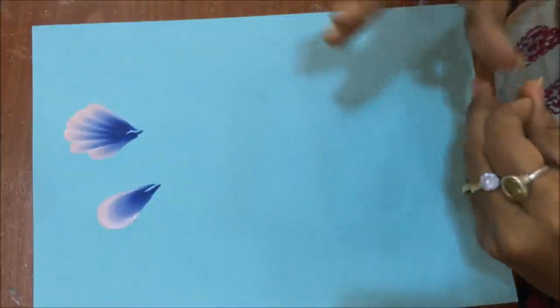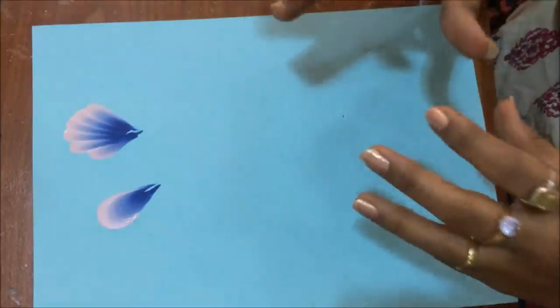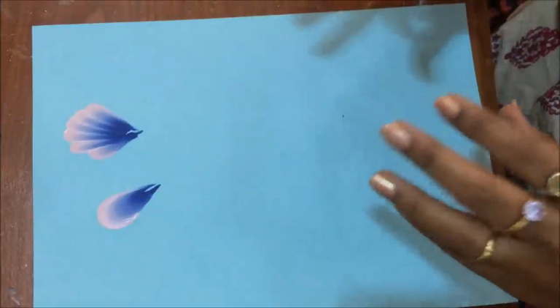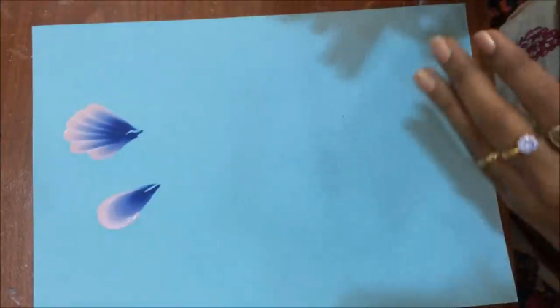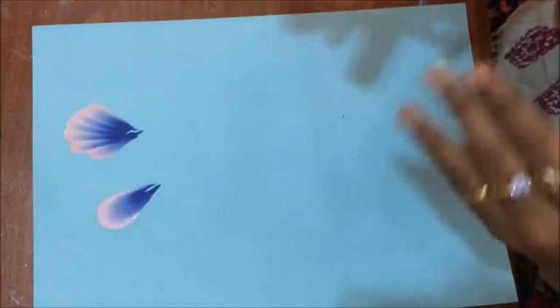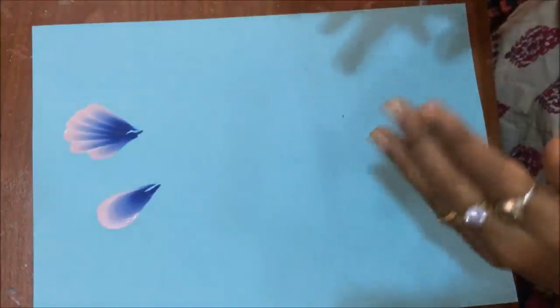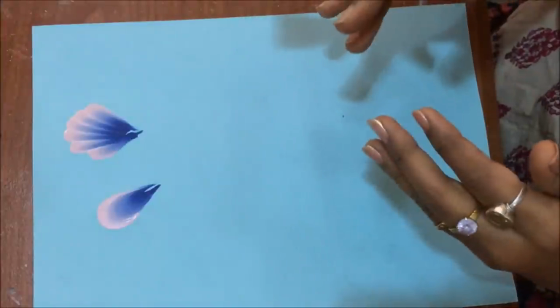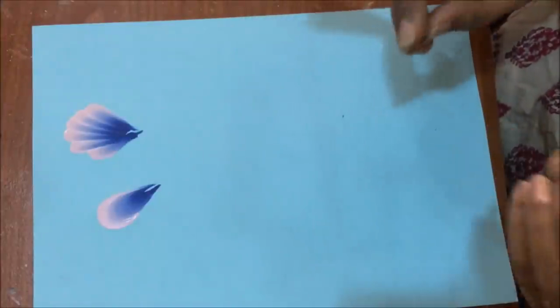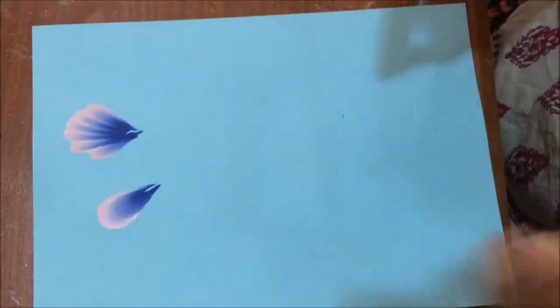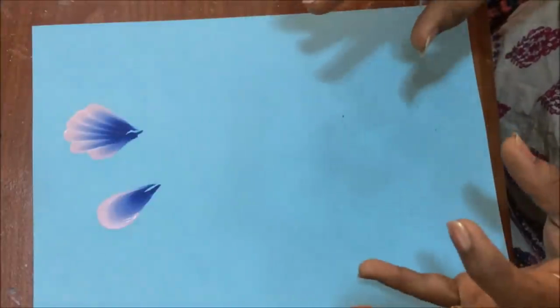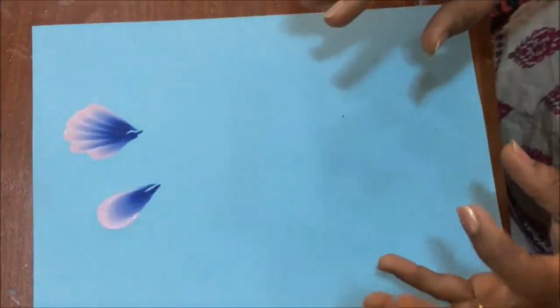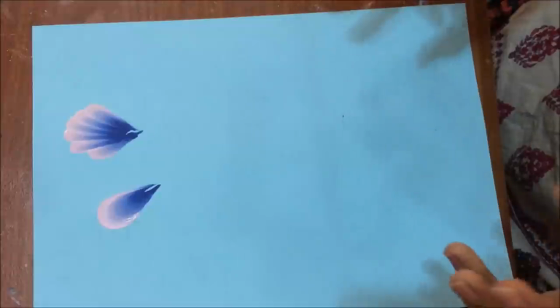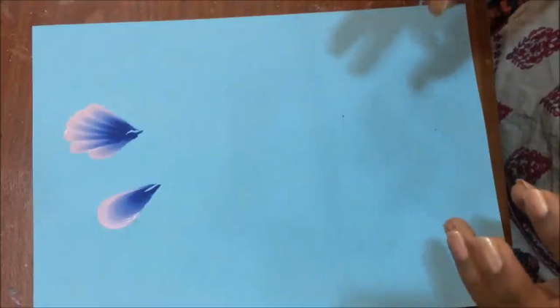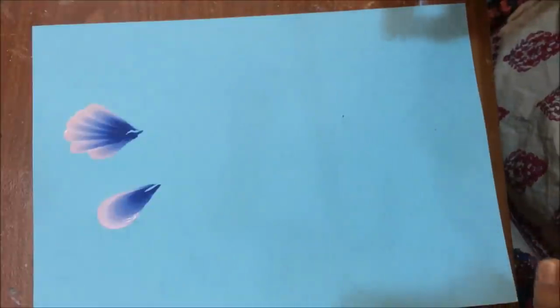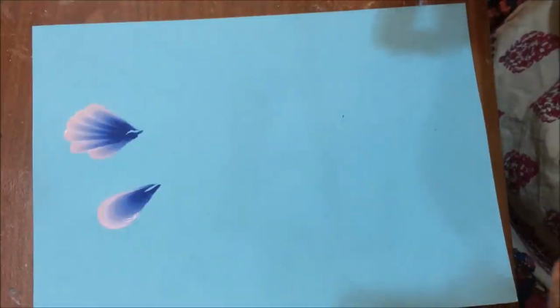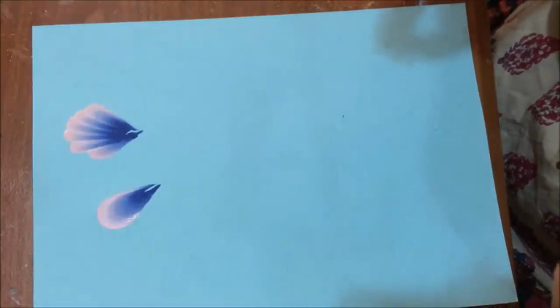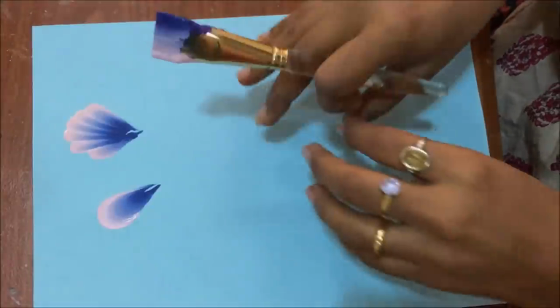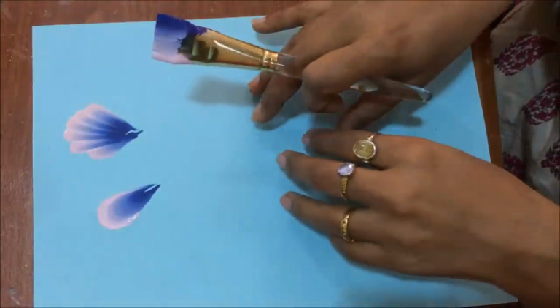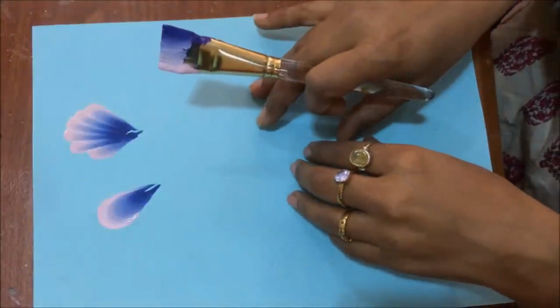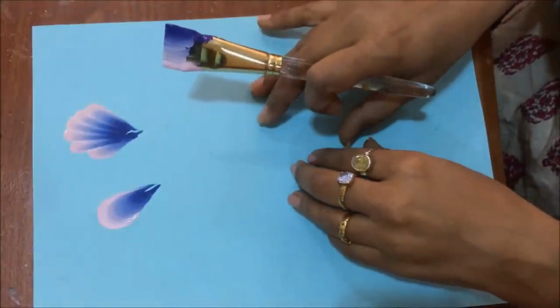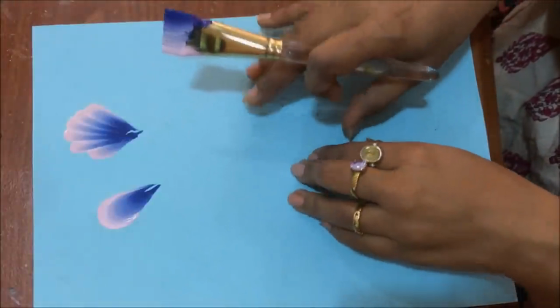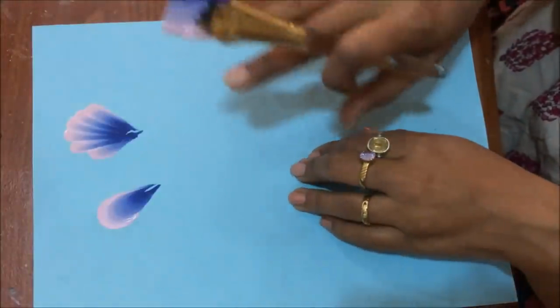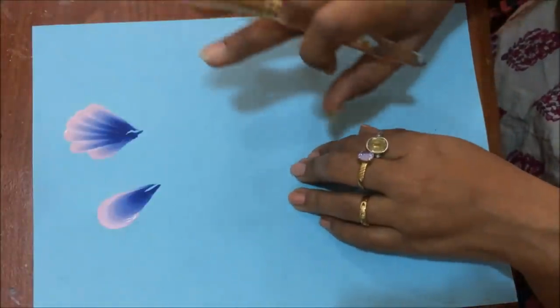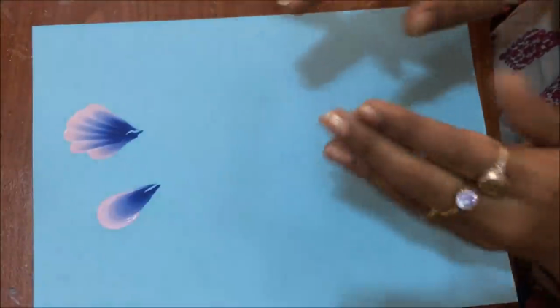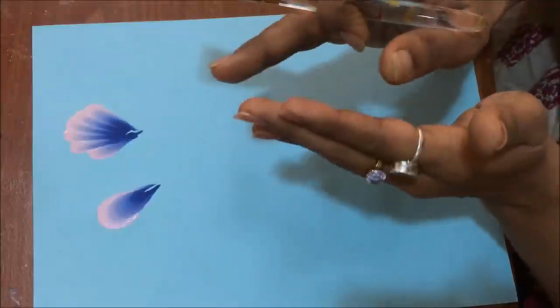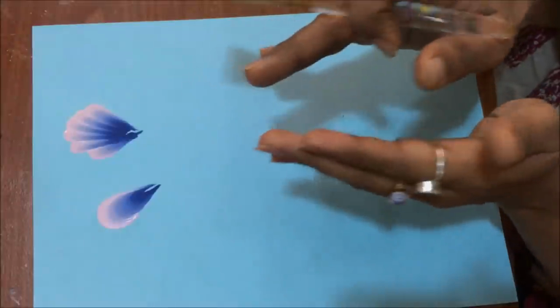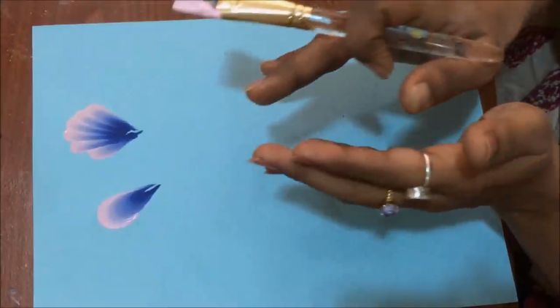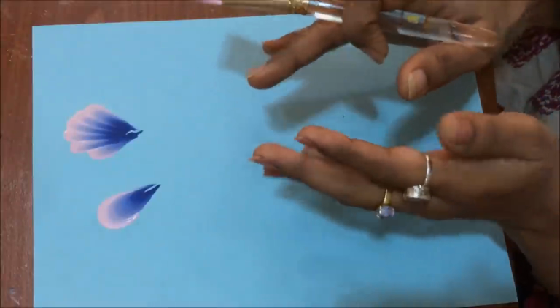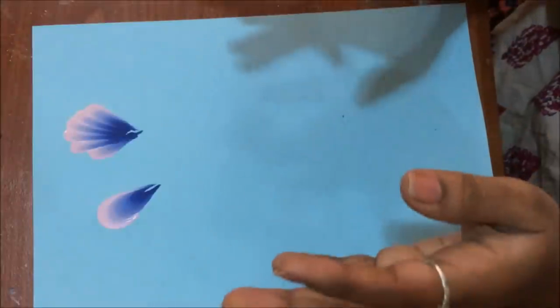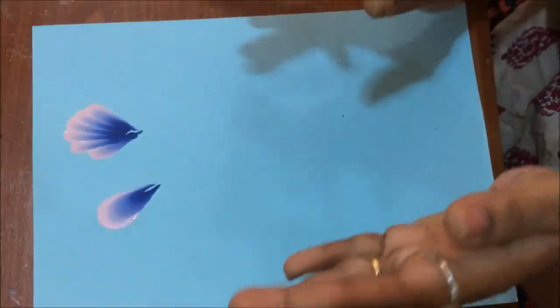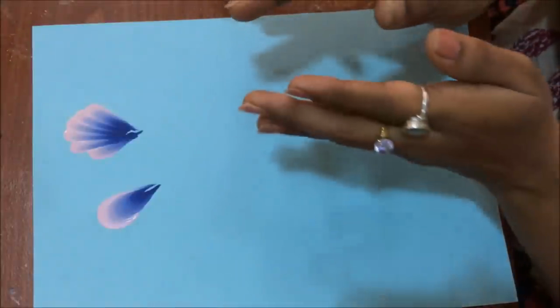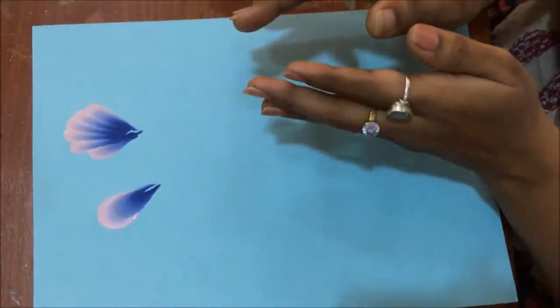I just collect images from the internet of different flowers and then I try to paint them on paper, but I don't stick to that particular flower - I just try to imitate it.